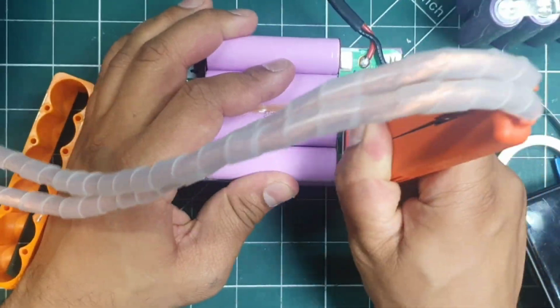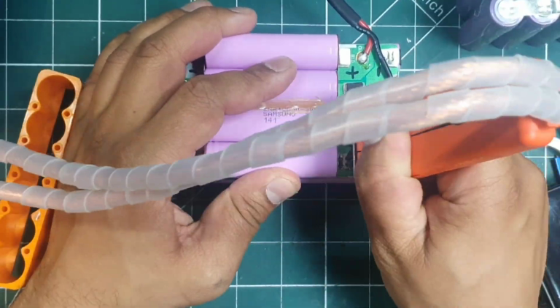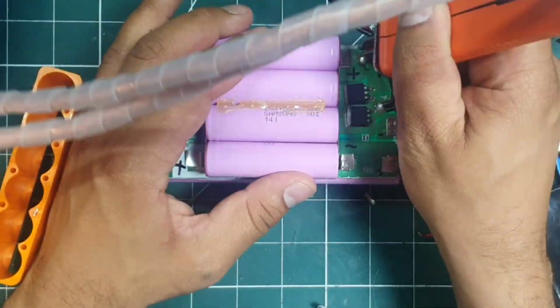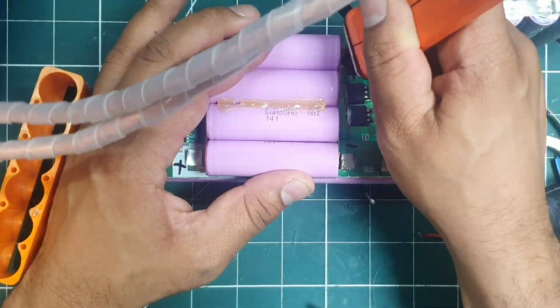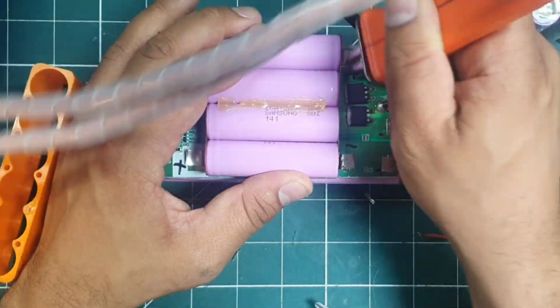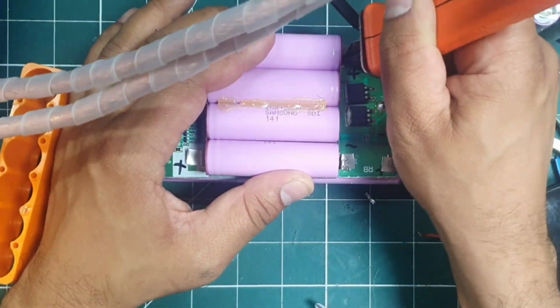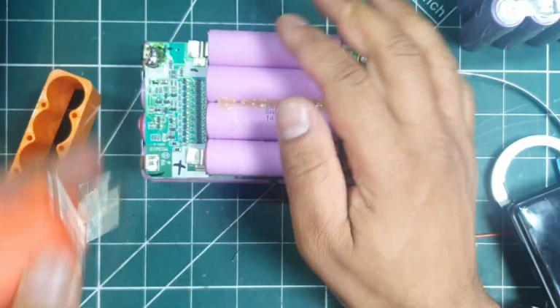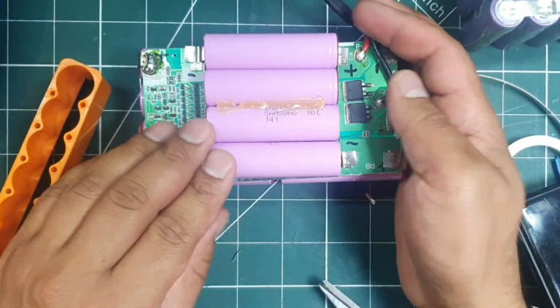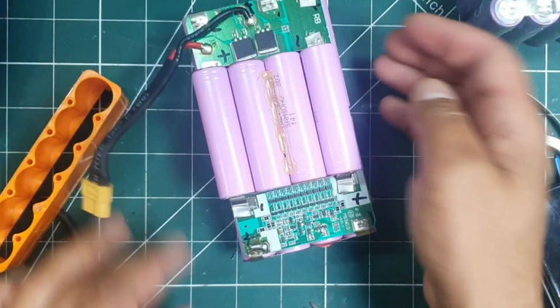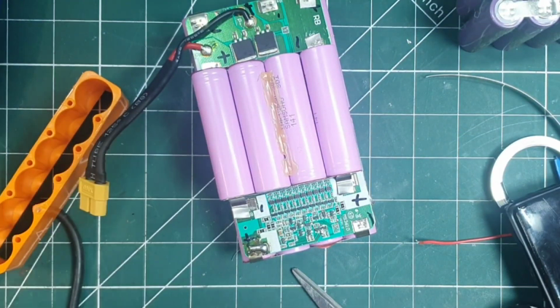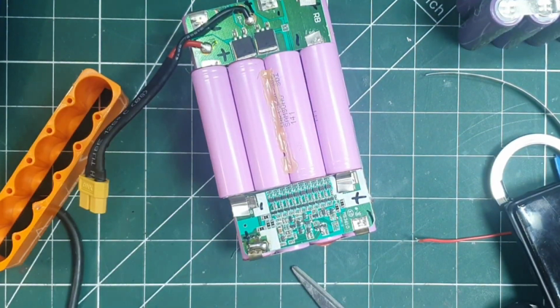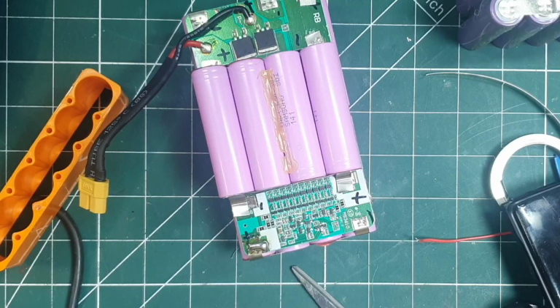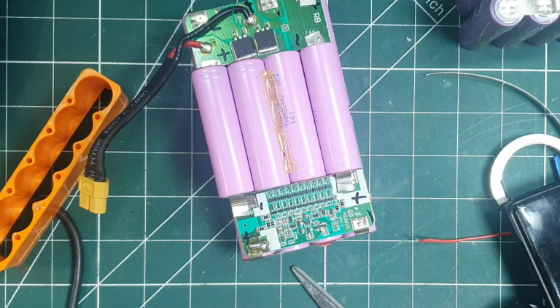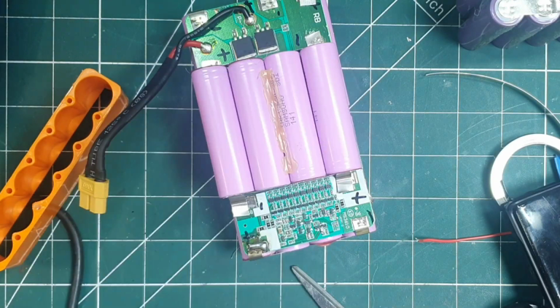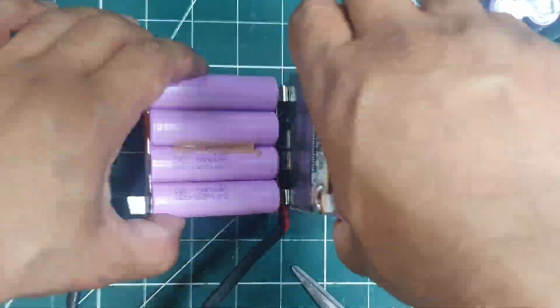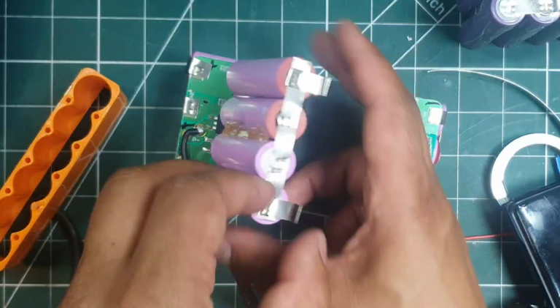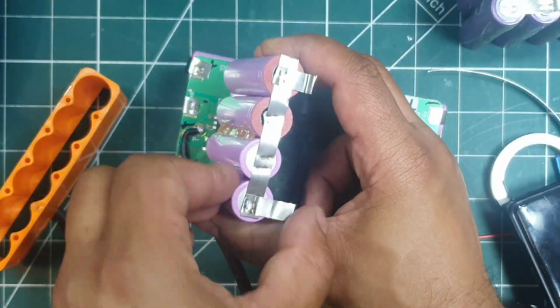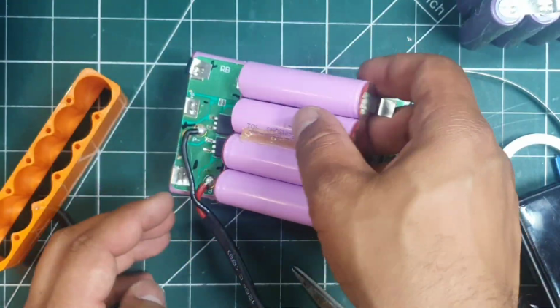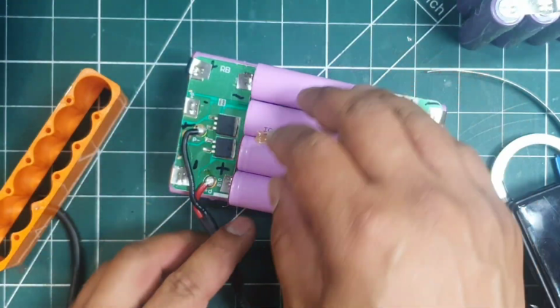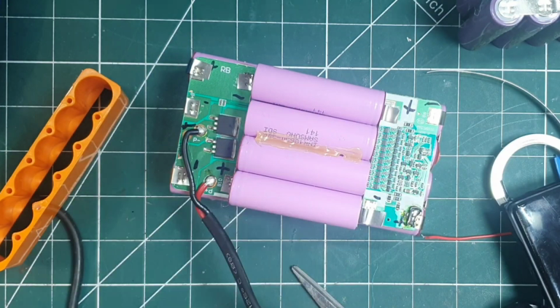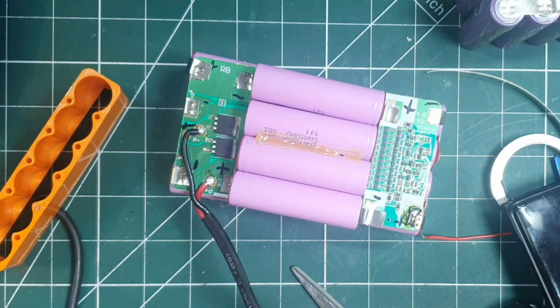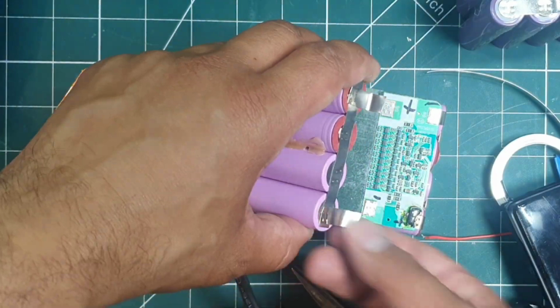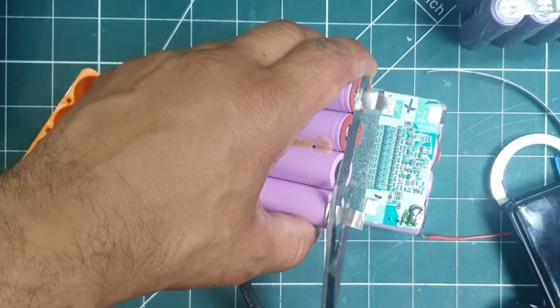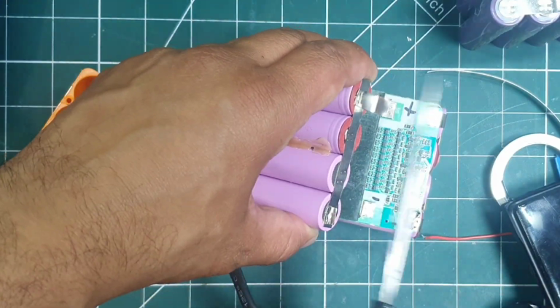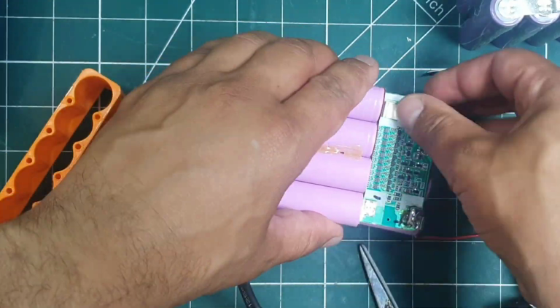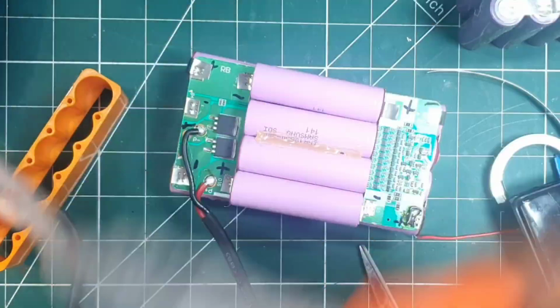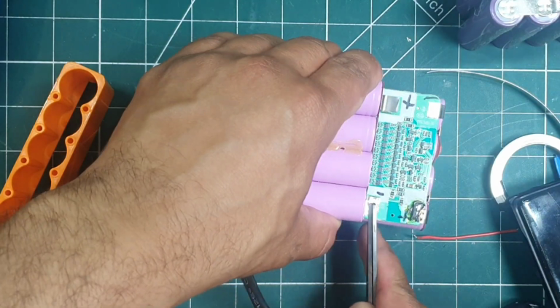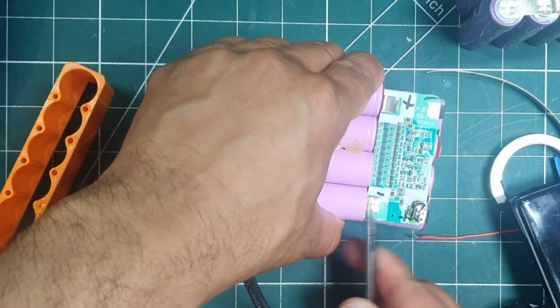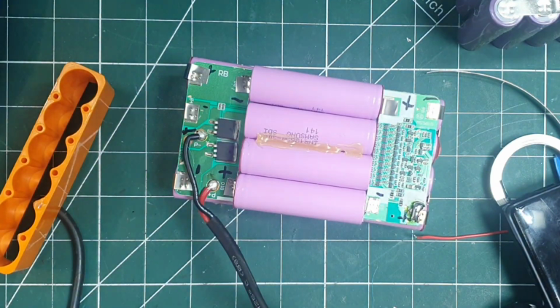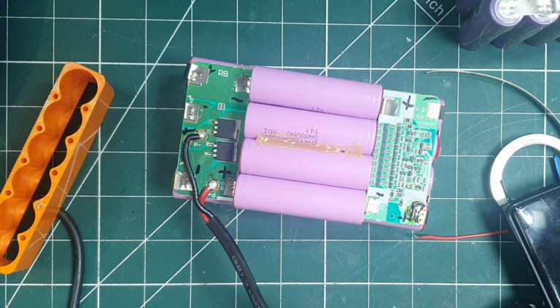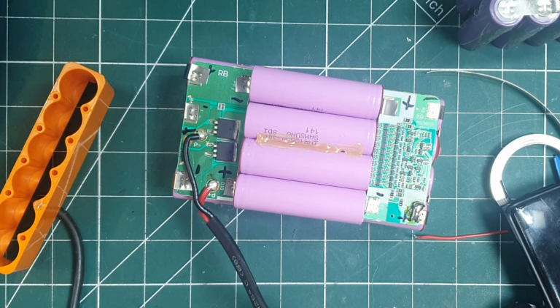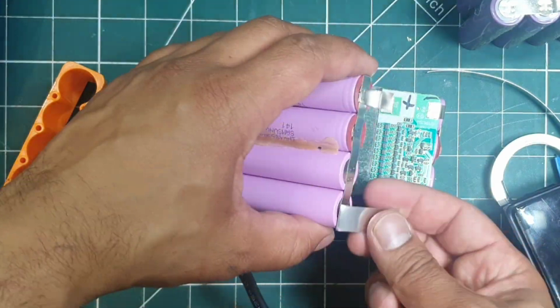After double checking, I welded the tabs to the top cells, folded them in place and welded them onto the BMS. One tab didn't quite line up, so I removed that, re-welded it and trimmed it down to the right size.